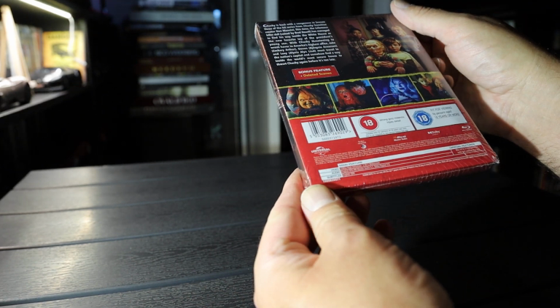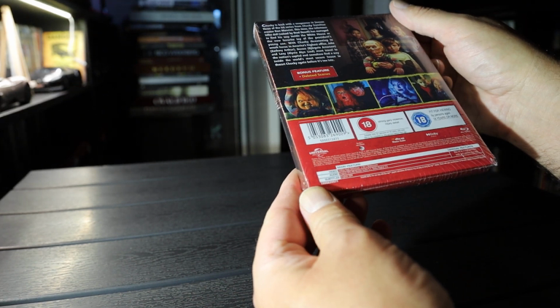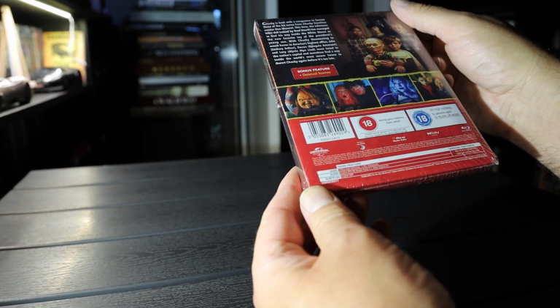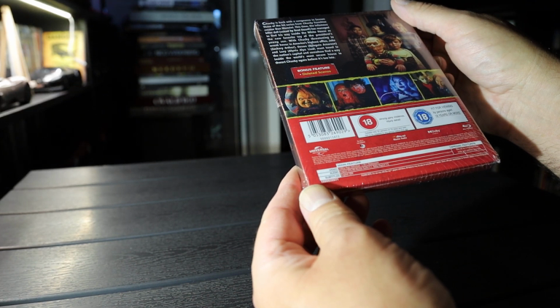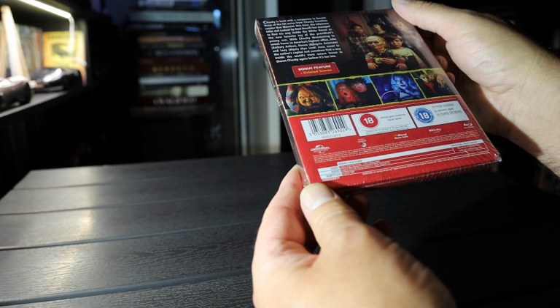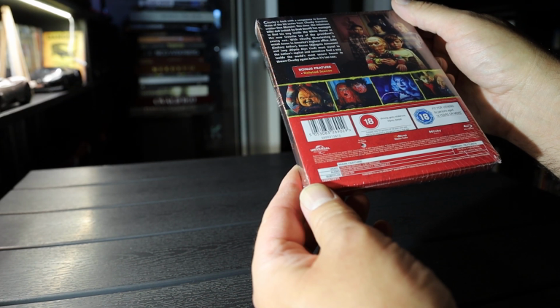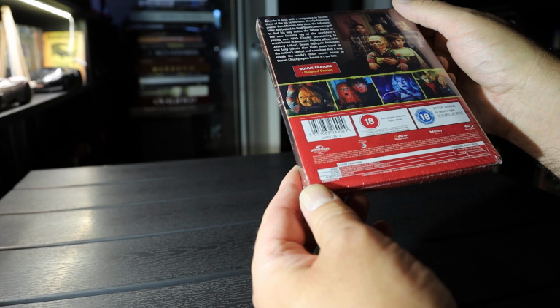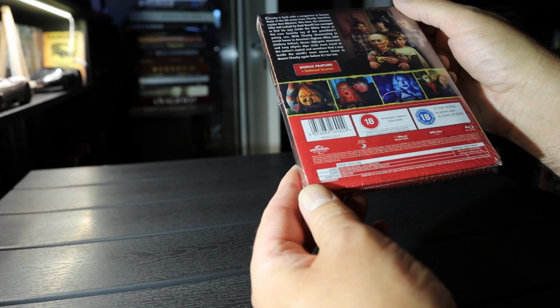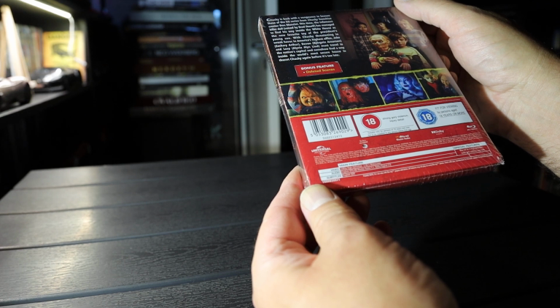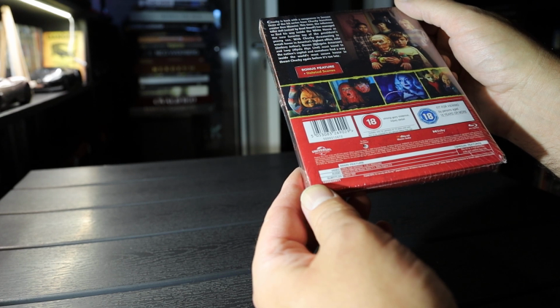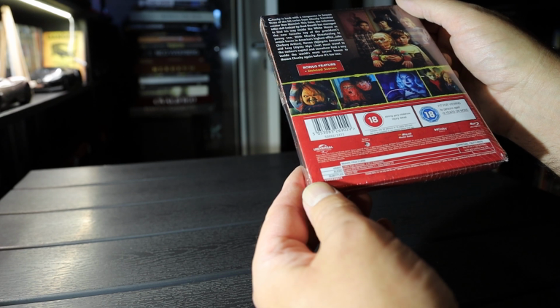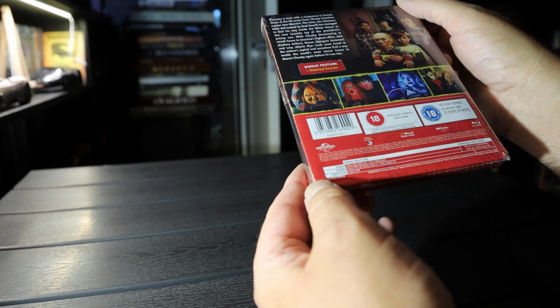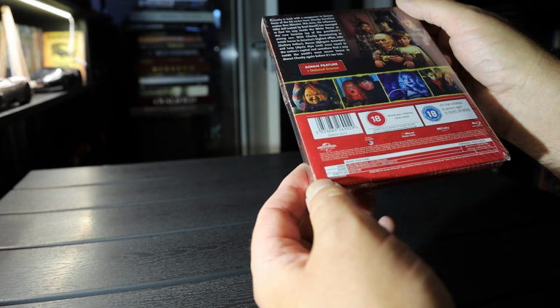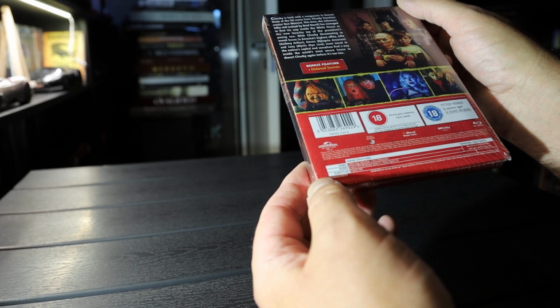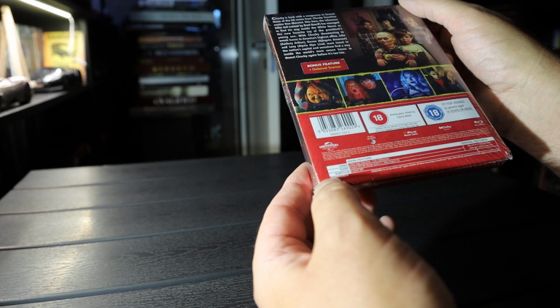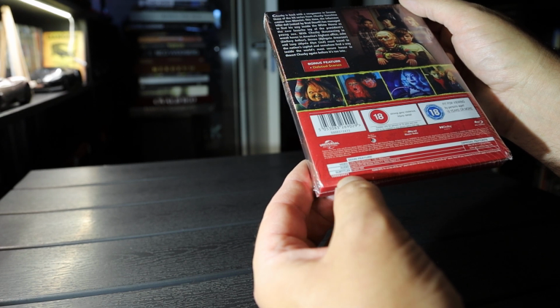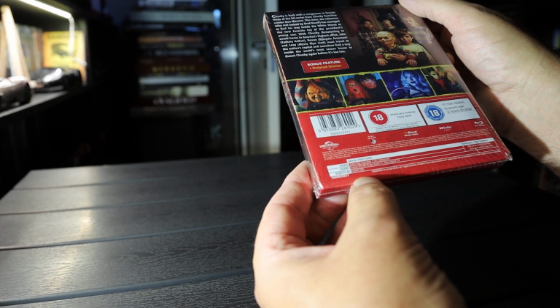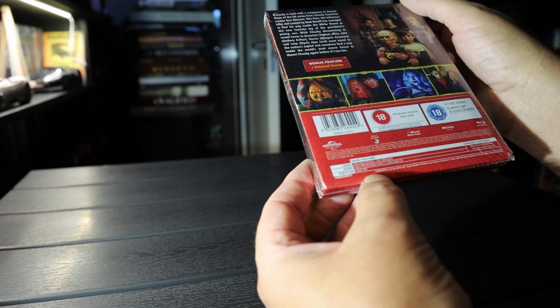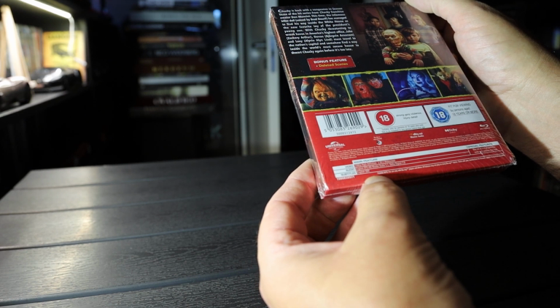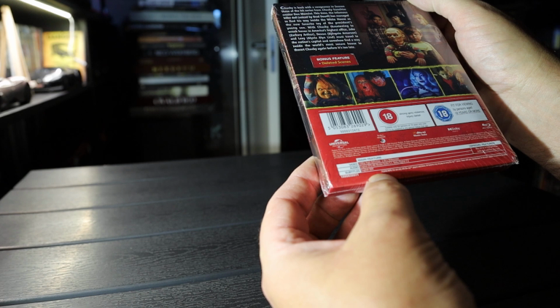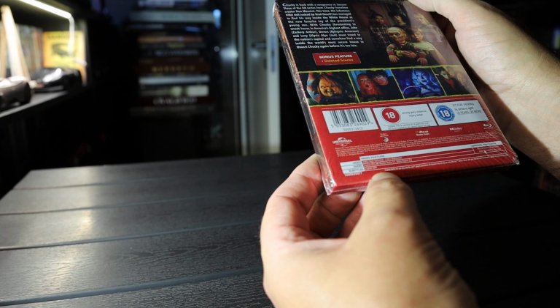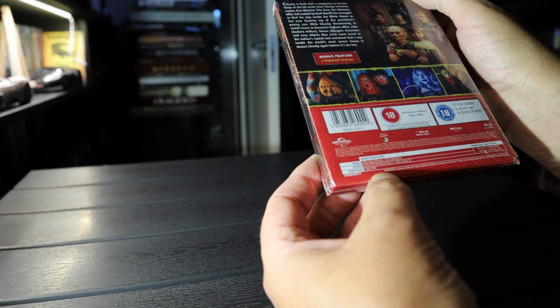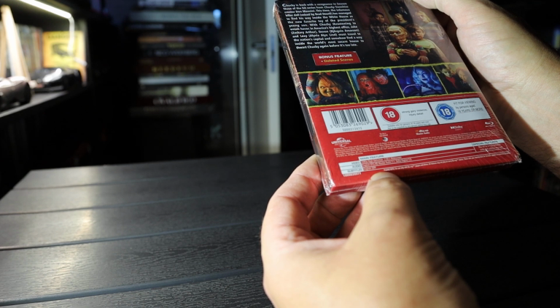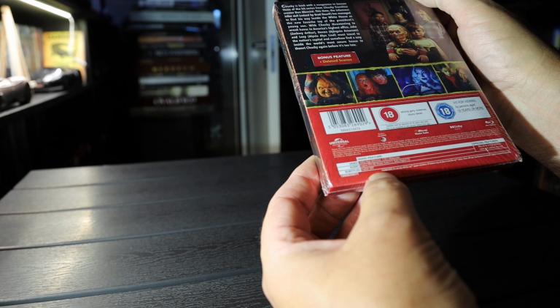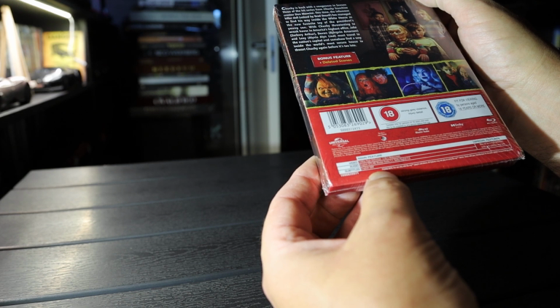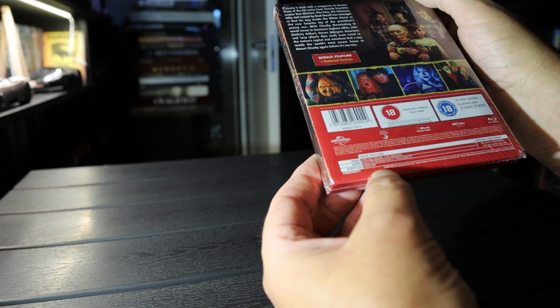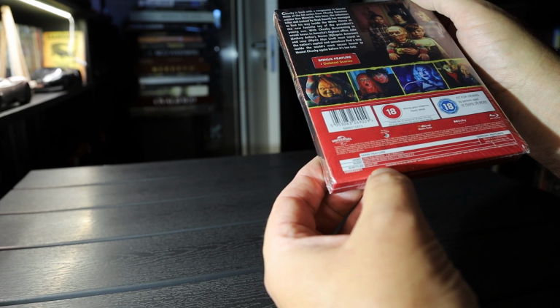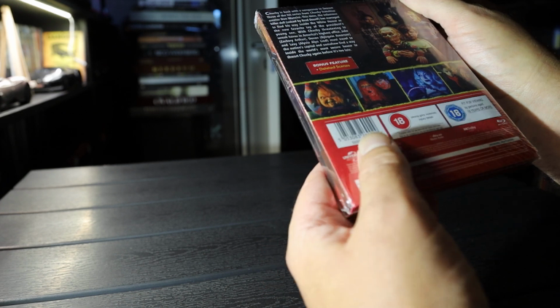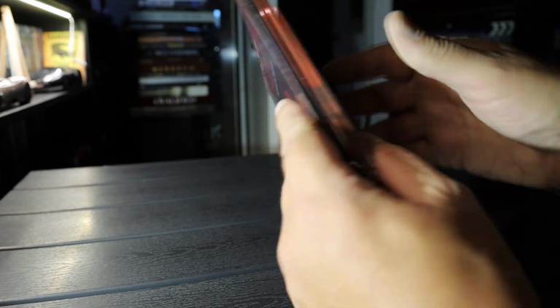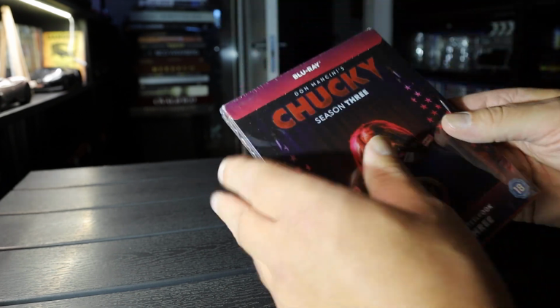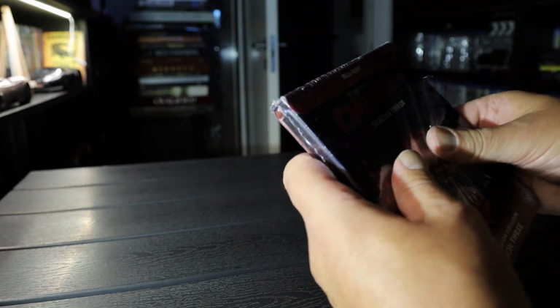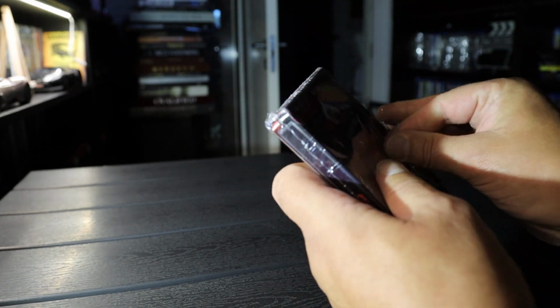It has Master Audio 5.1. Aspect ratio is 2.0. Runtime is 5 hours and 59 minutes. English subs.